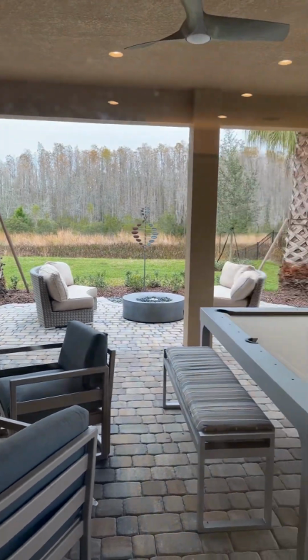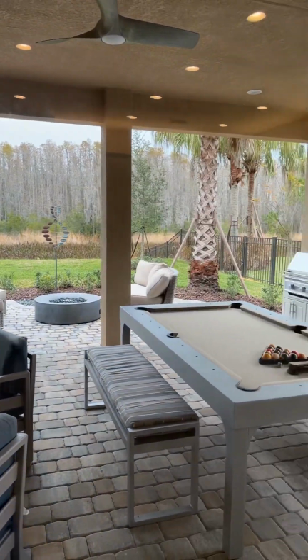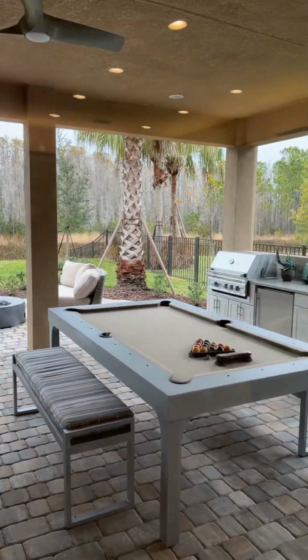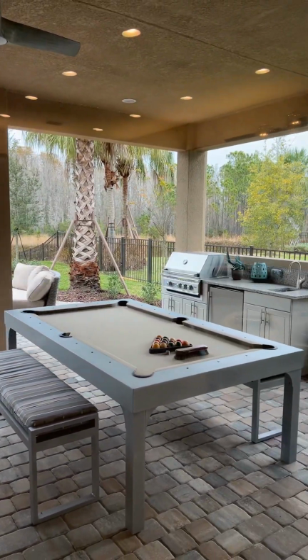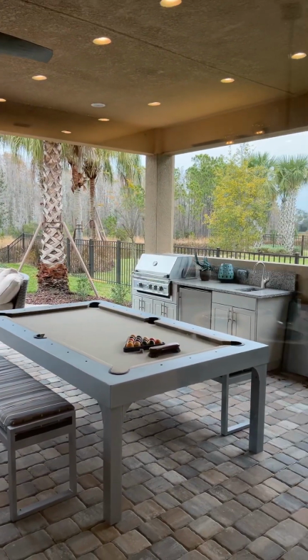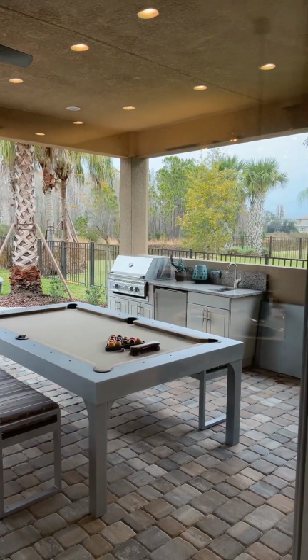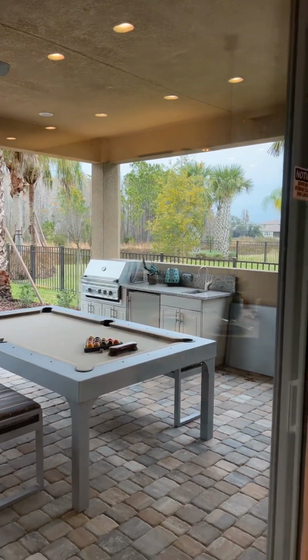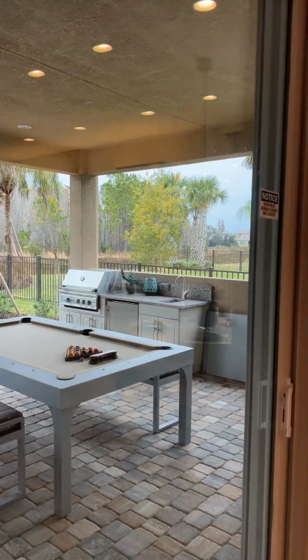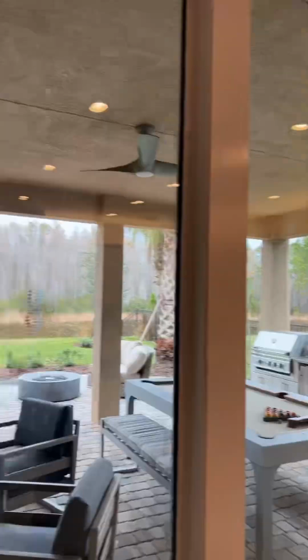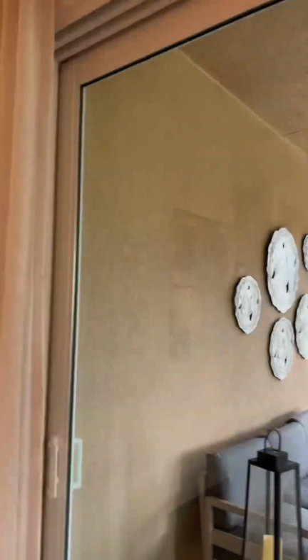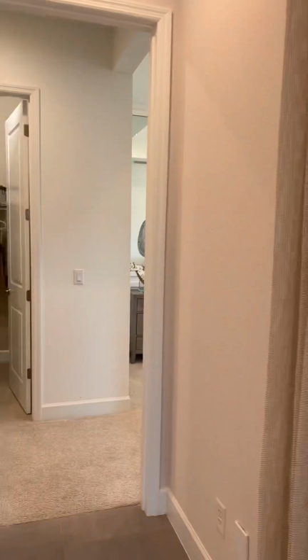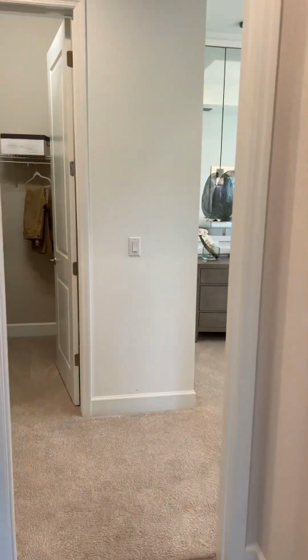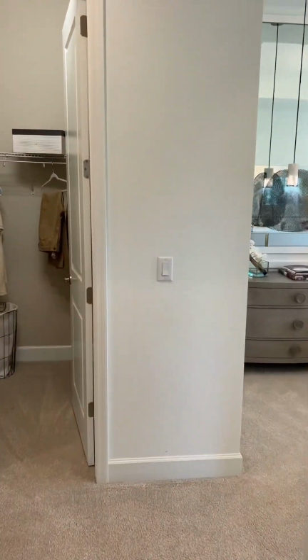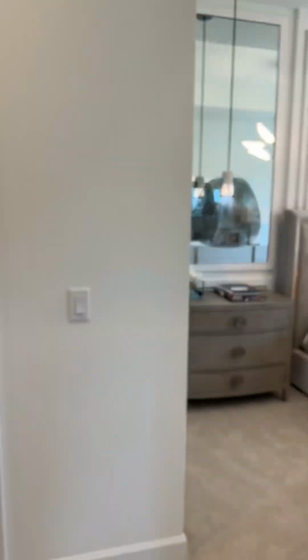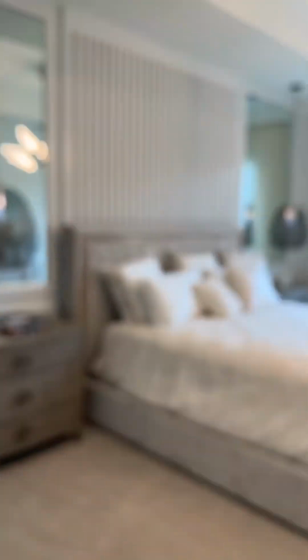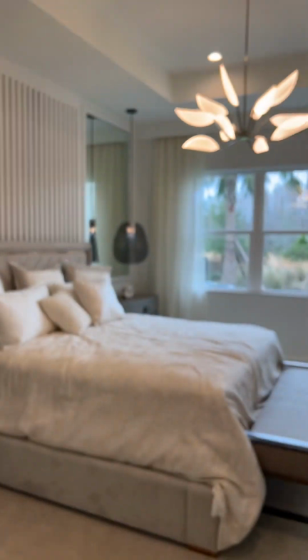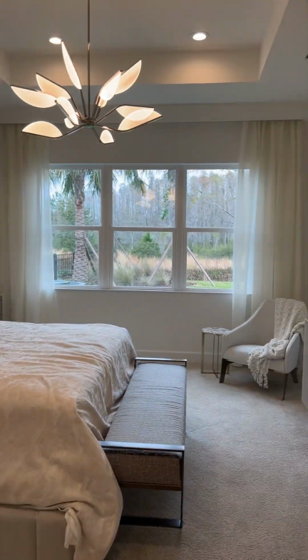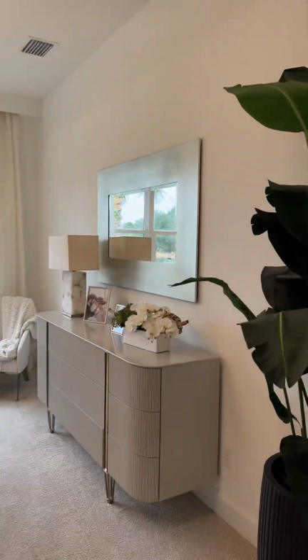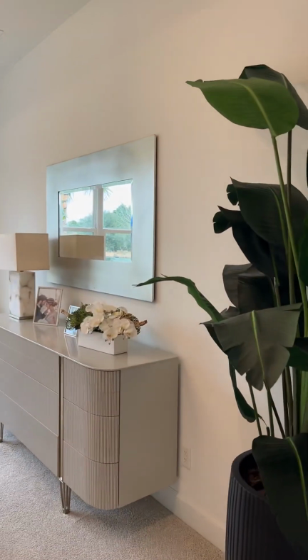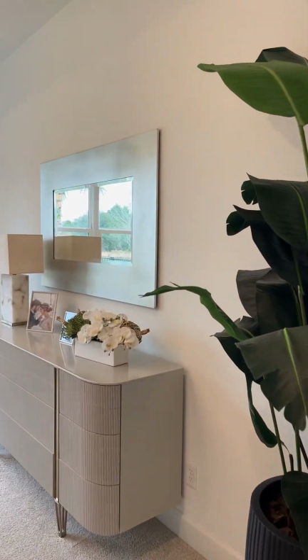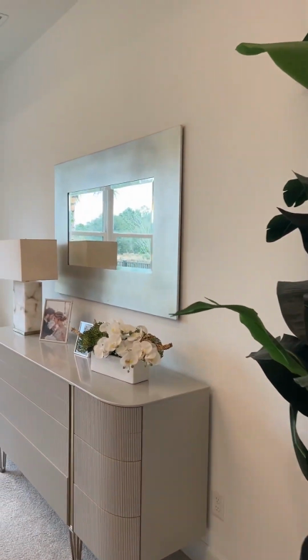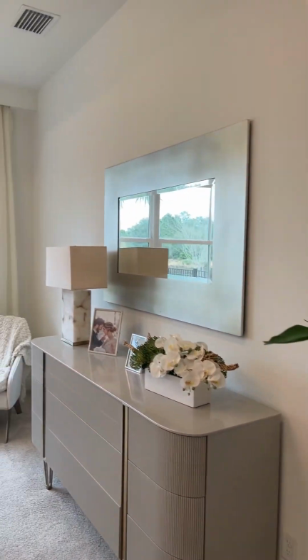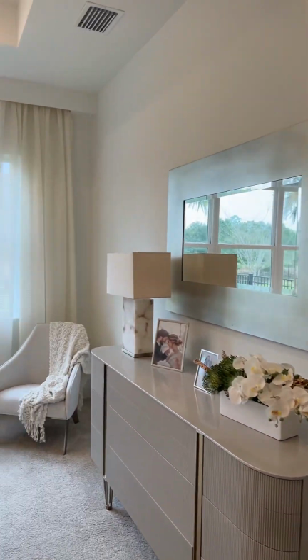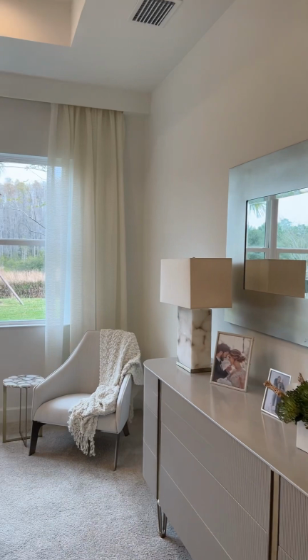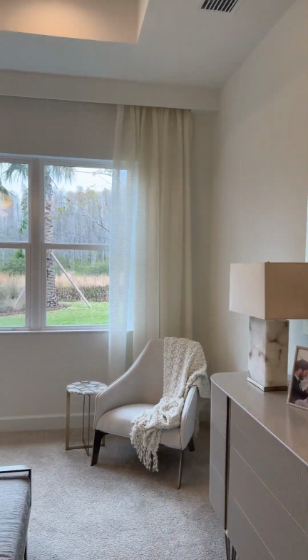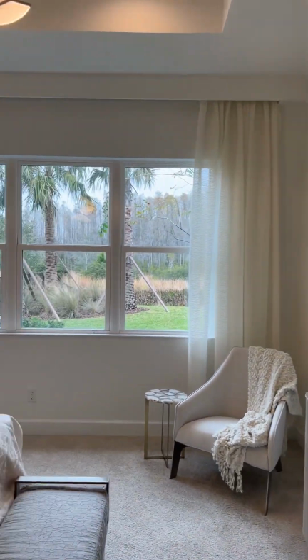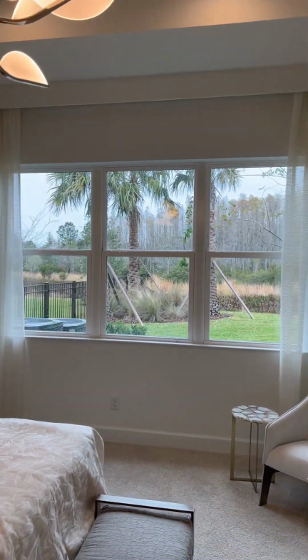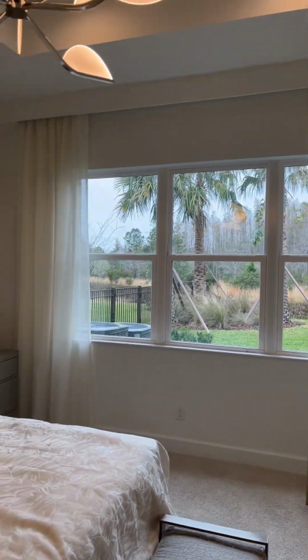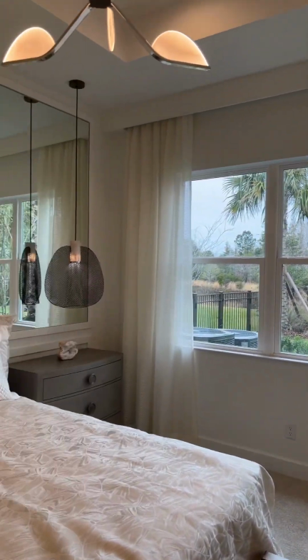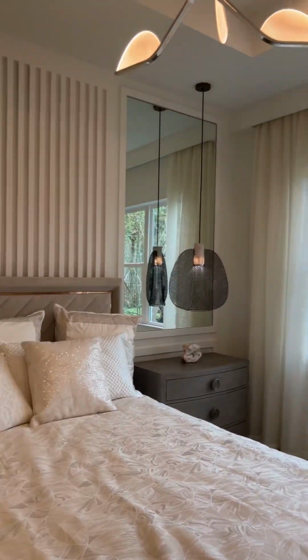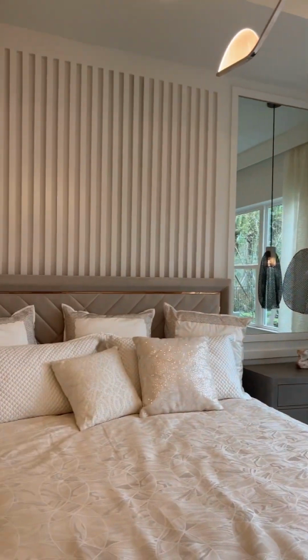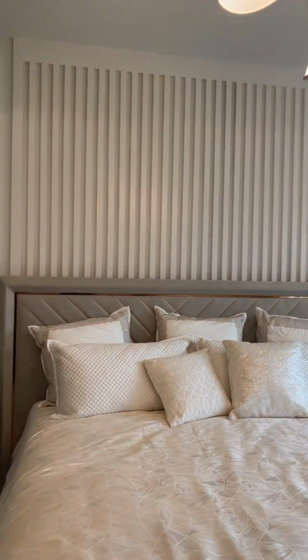All right, here we have the master bedroom. Please keep in mind that these homes have been staged by an interior designer, so you will not get all the furniture that you see here when you purchase the home.